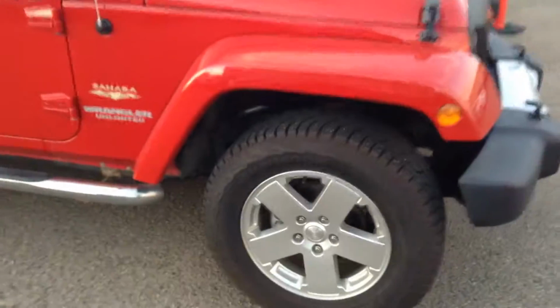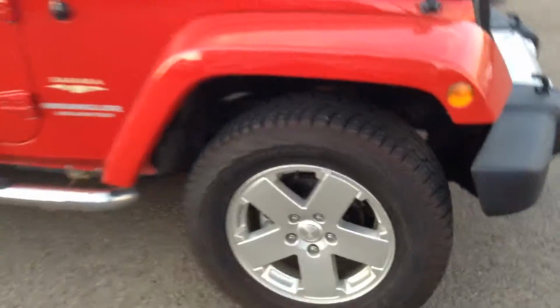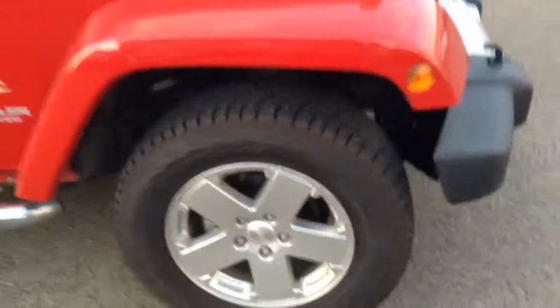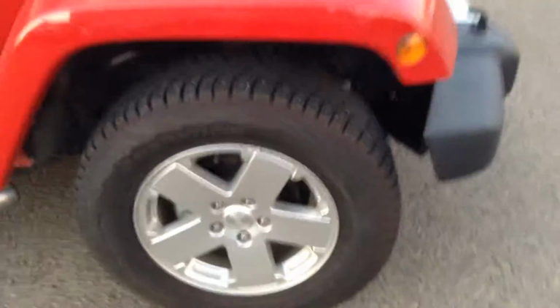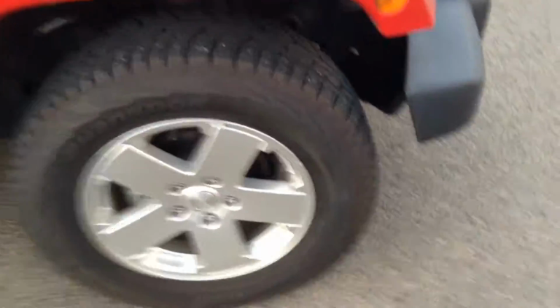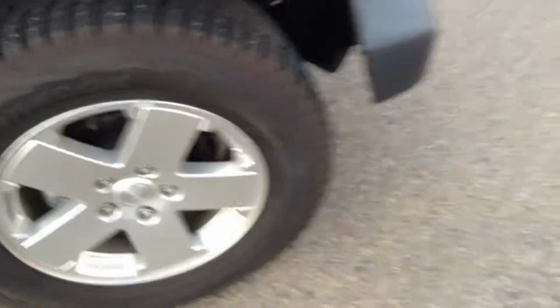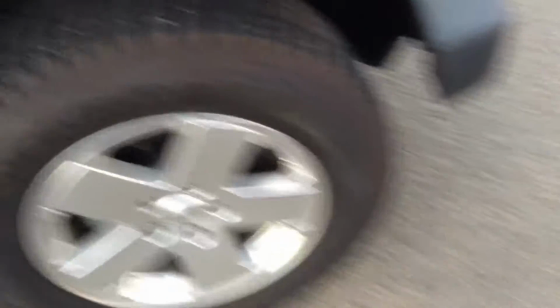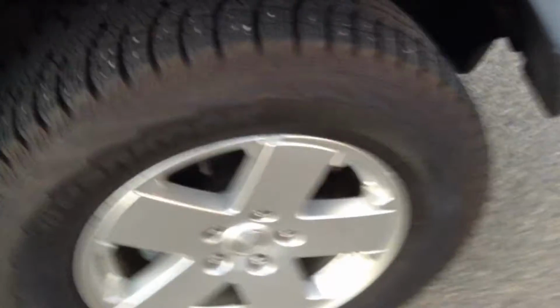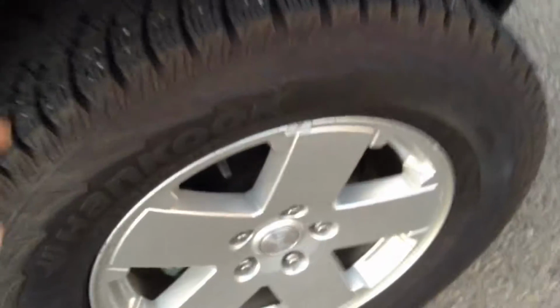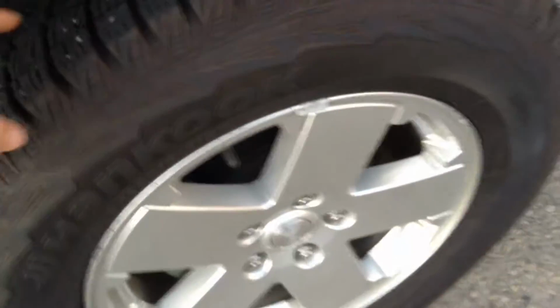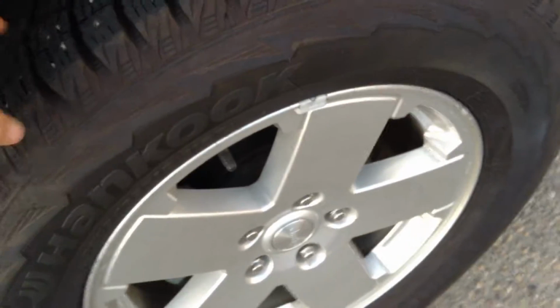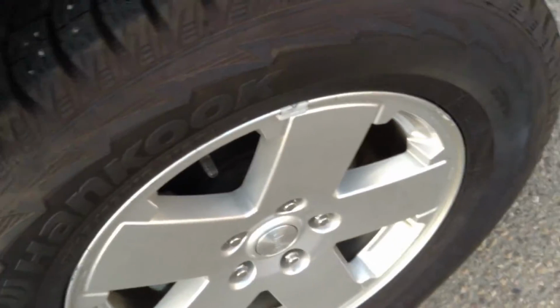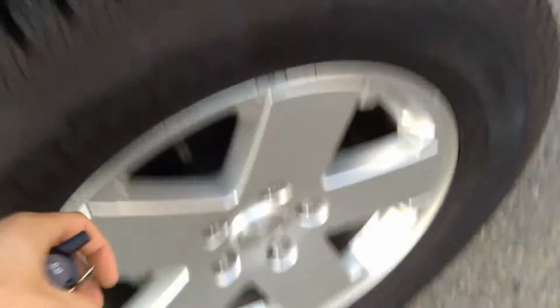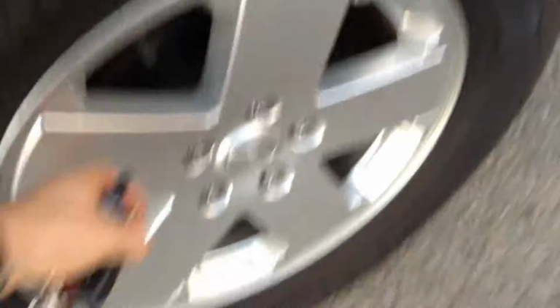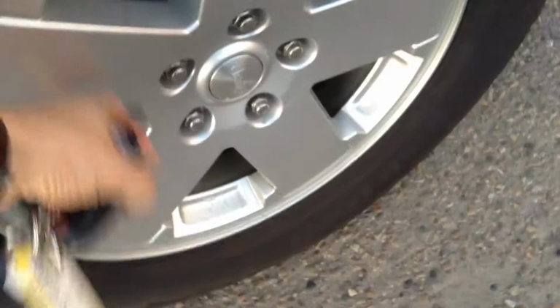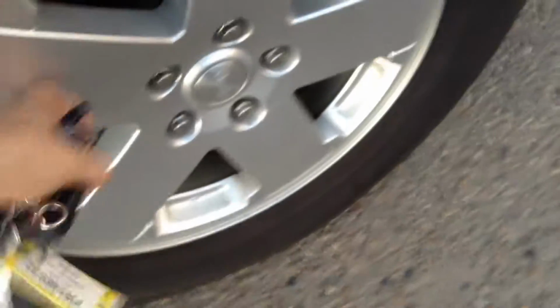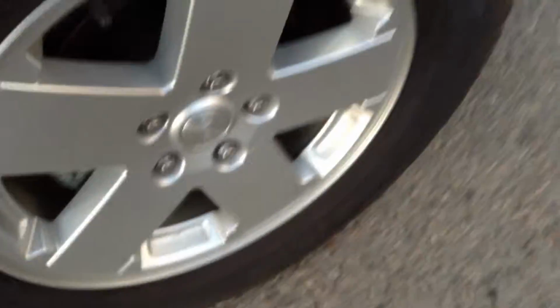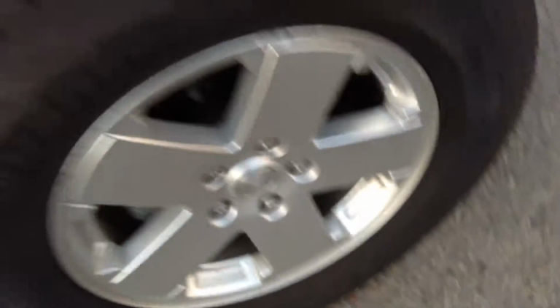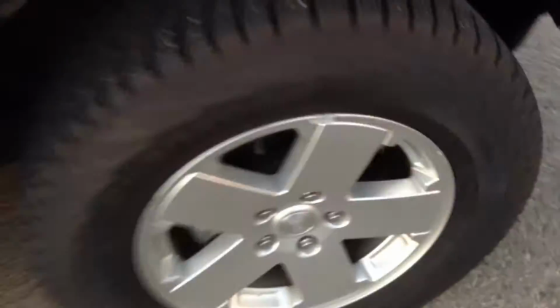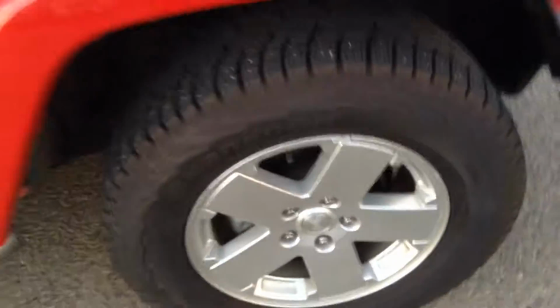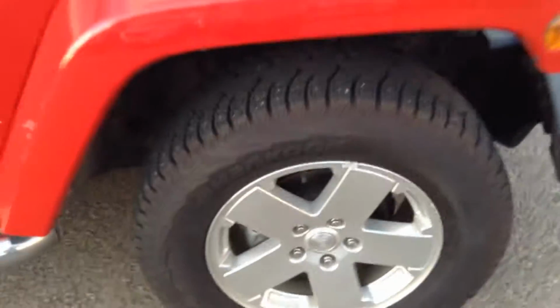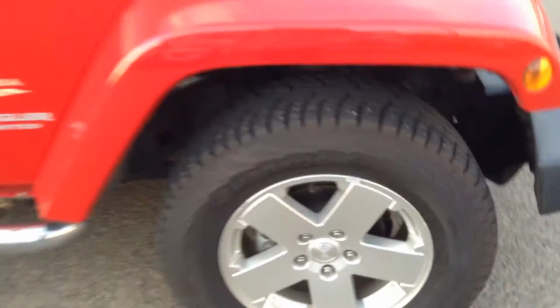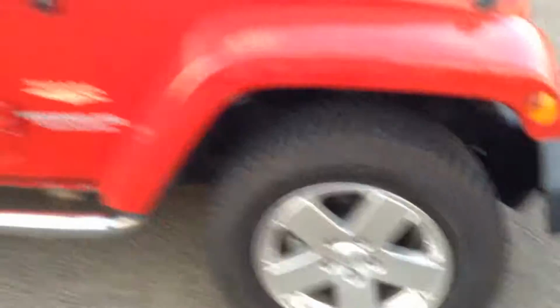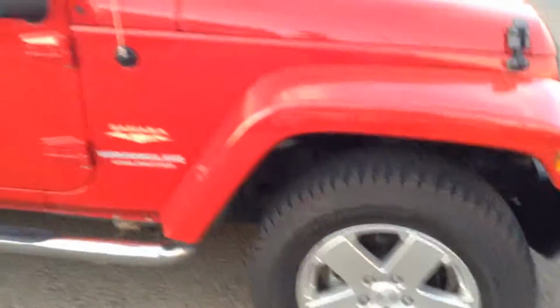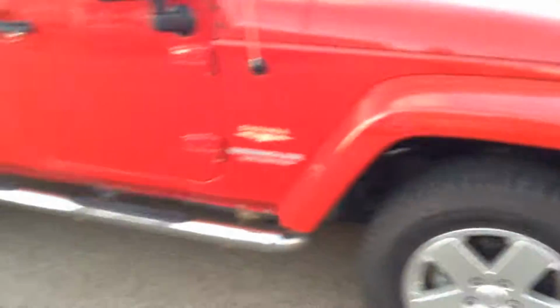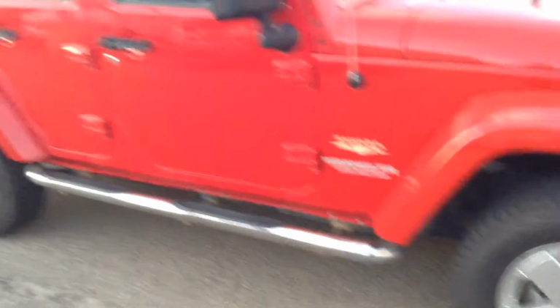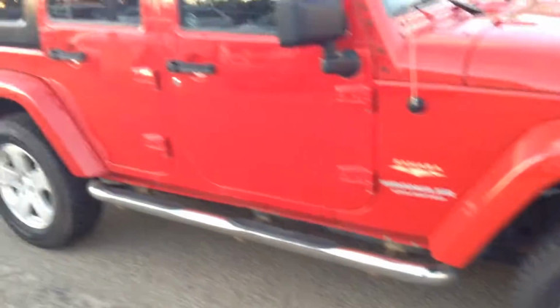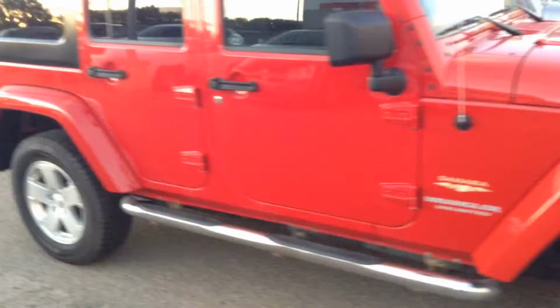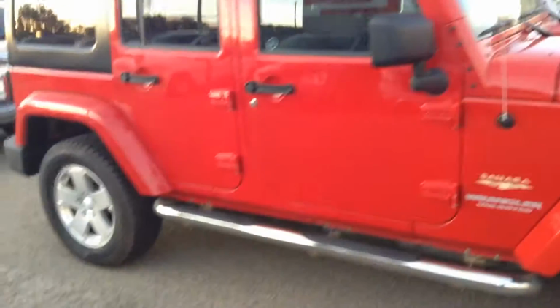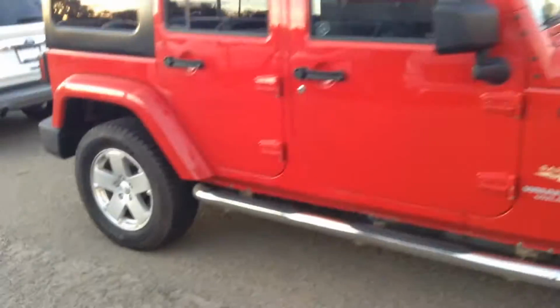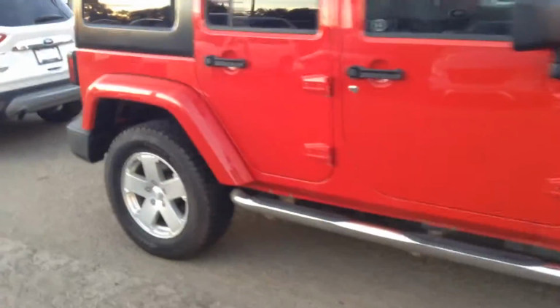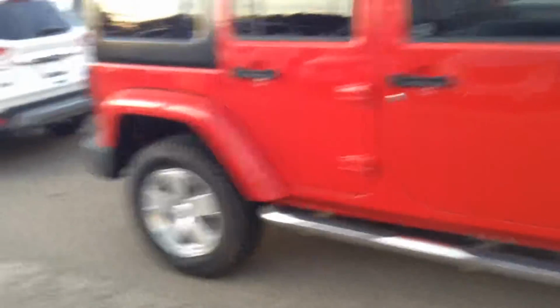We did put brand new tires in the vehicle — you can see the tread — there's aluminum rims, and we just put brand new brakes and rotors in the vehicle as well for the safety inspection.